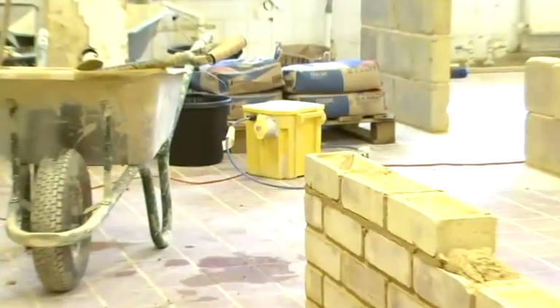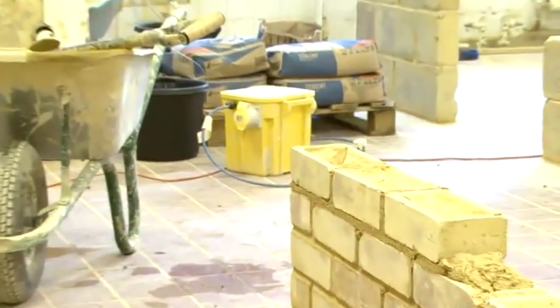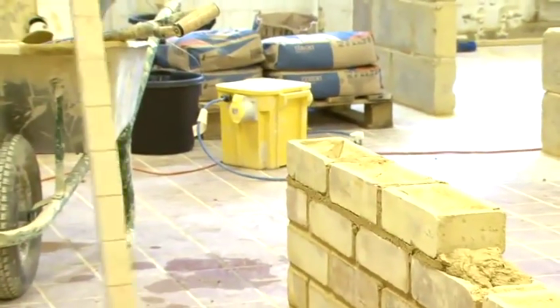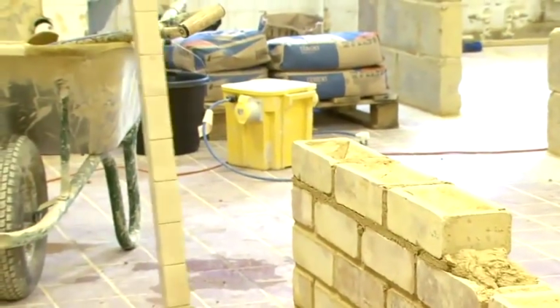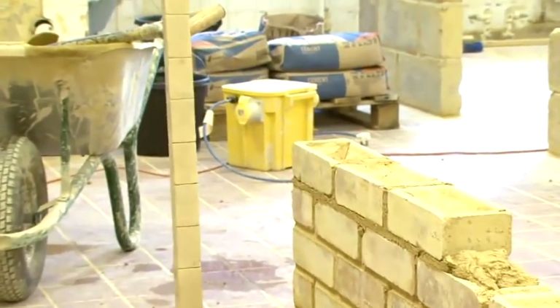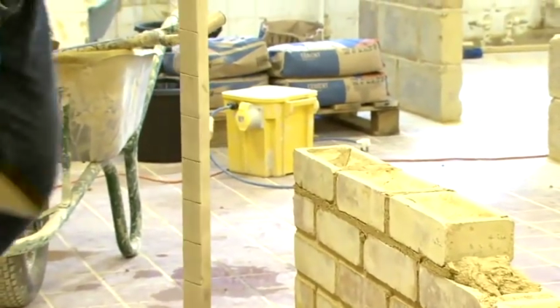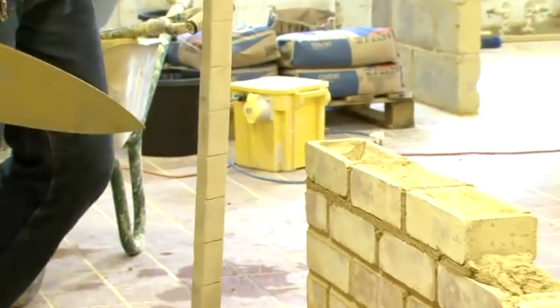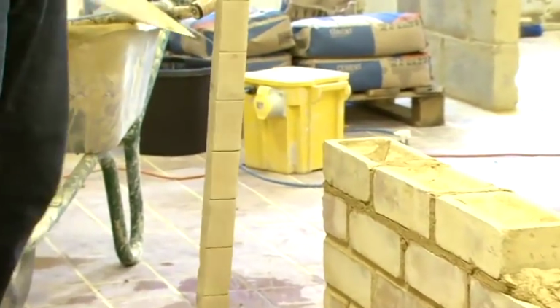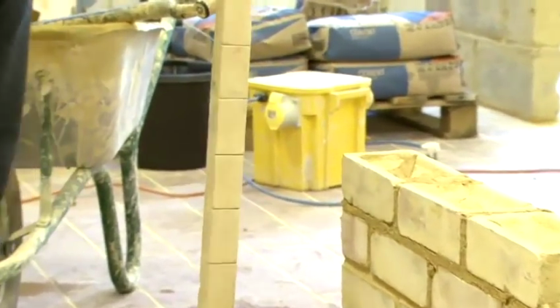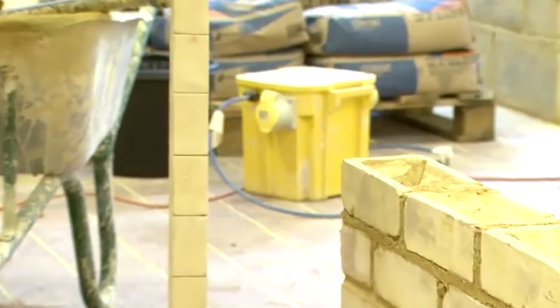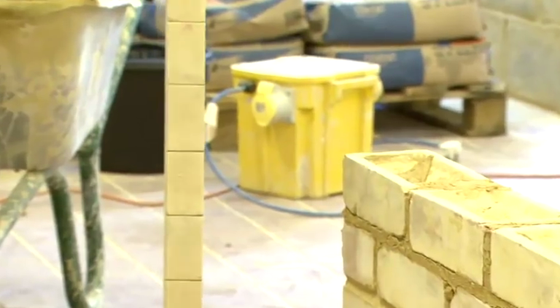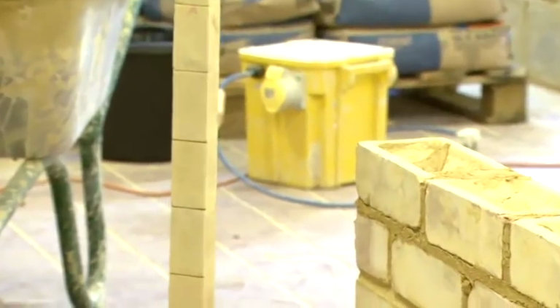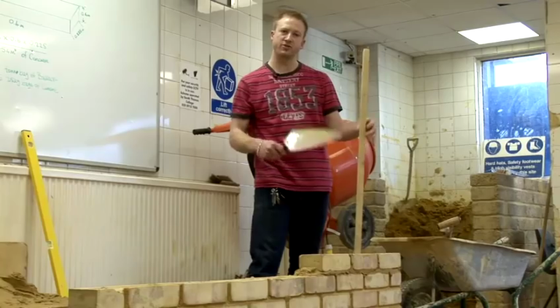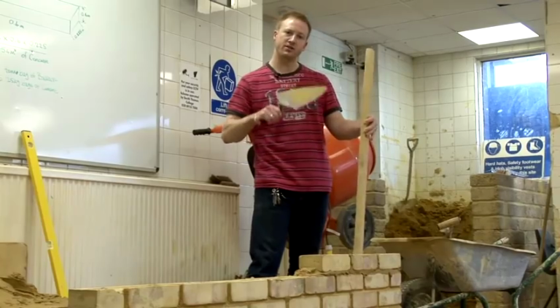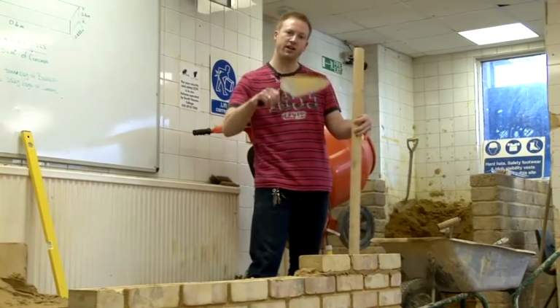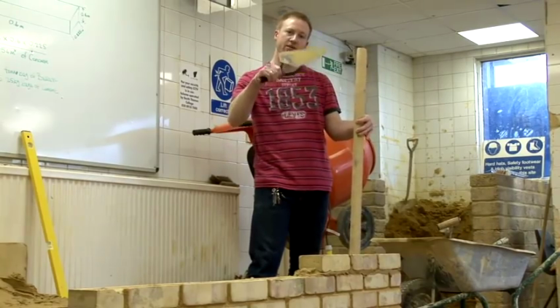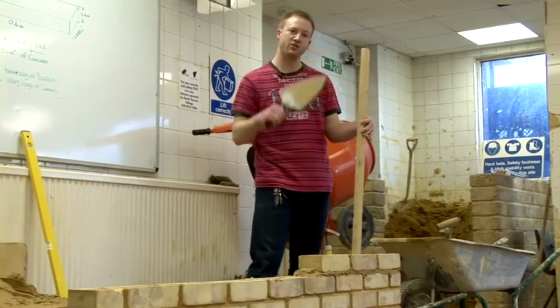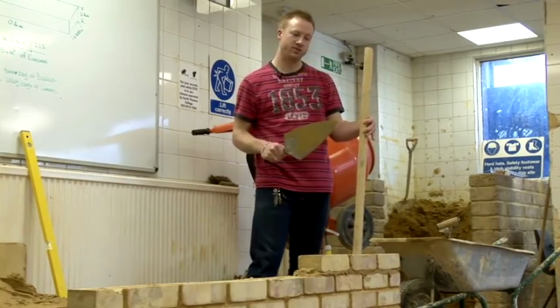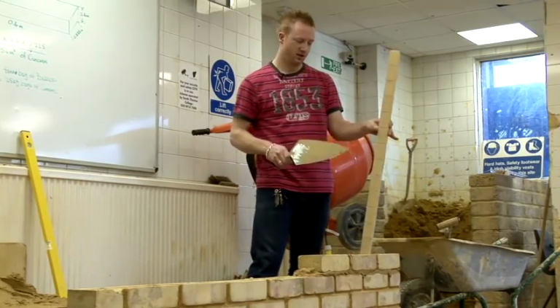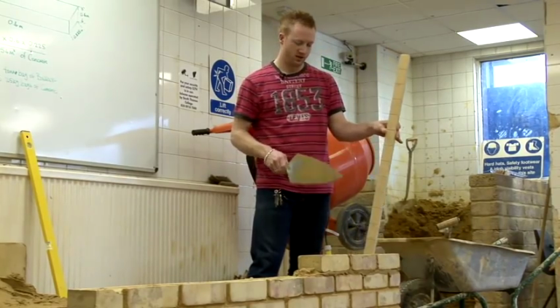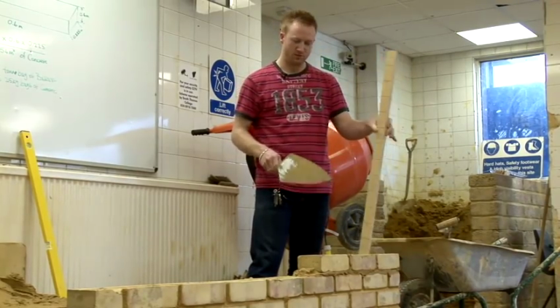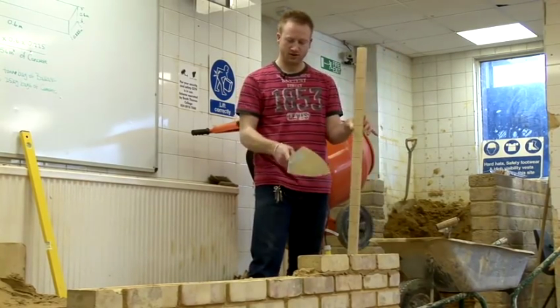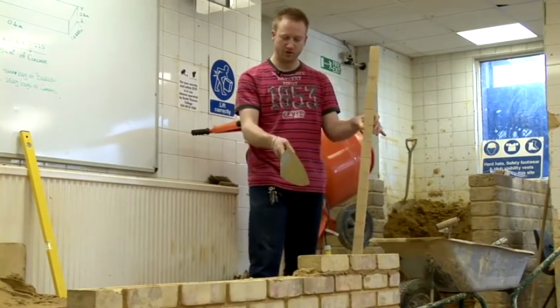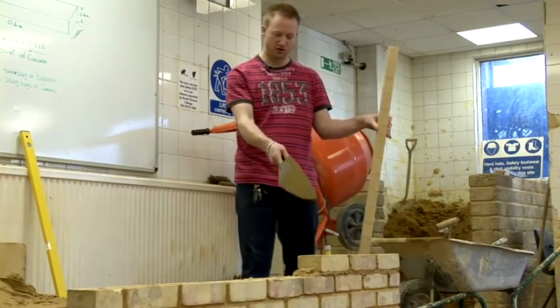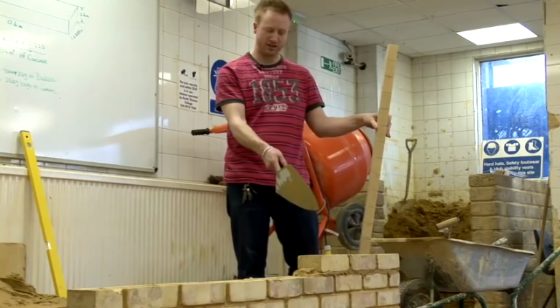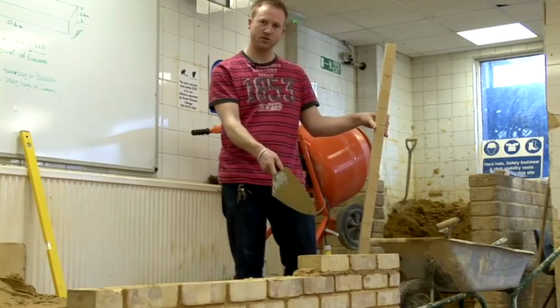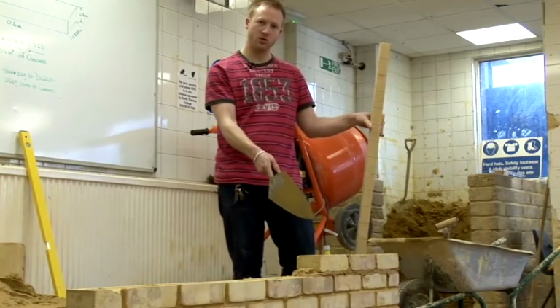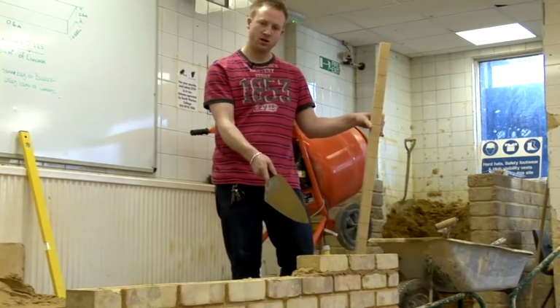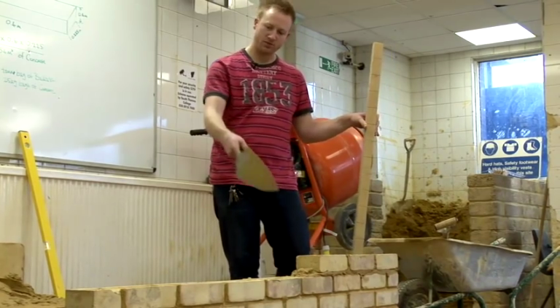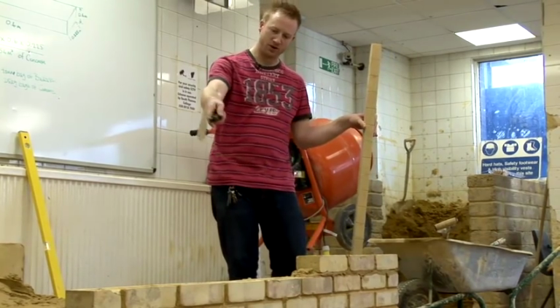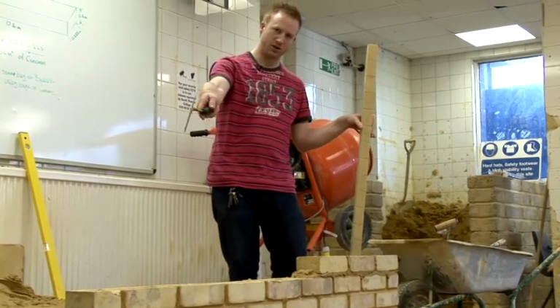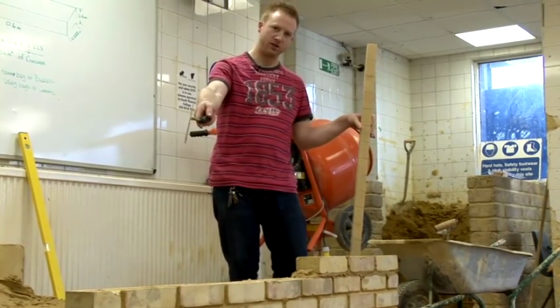Once I've checked this I just need to make sure that my bricks are gauge. Gauge means to regulate the bed joints. So if I'm building a corner at this end of the wall and I'm building a corner at the other end of the wall,